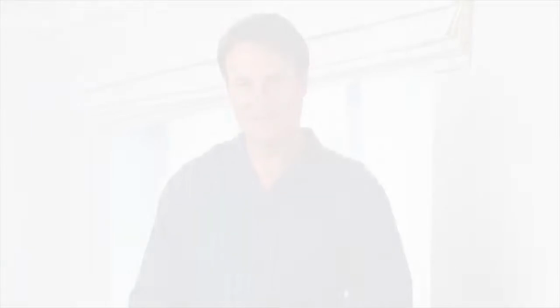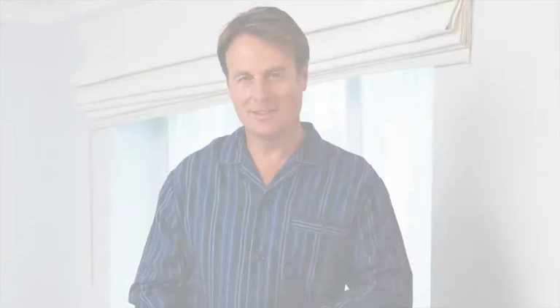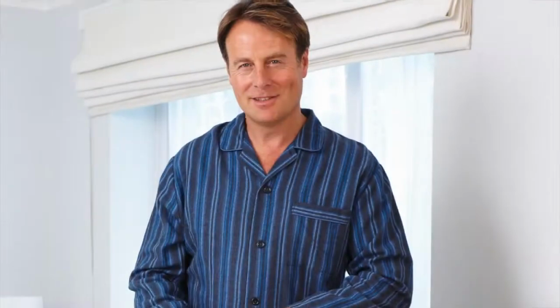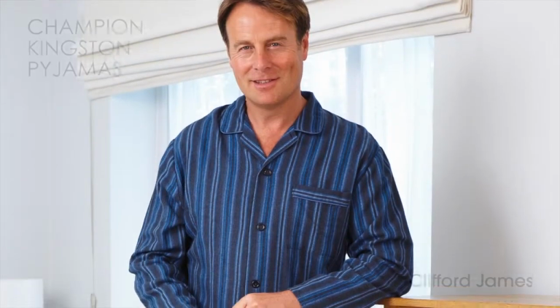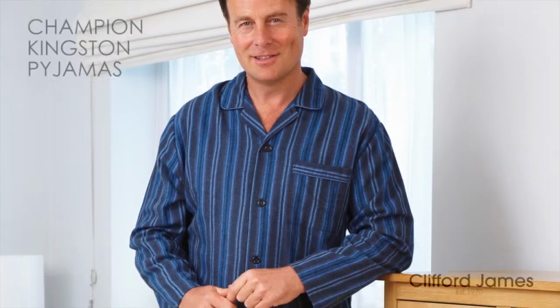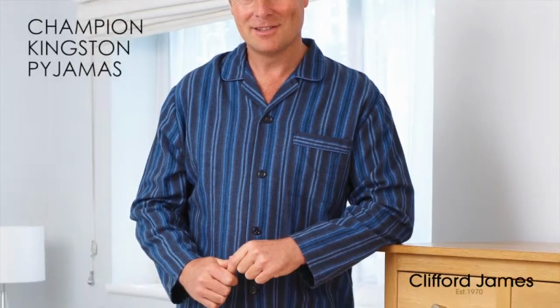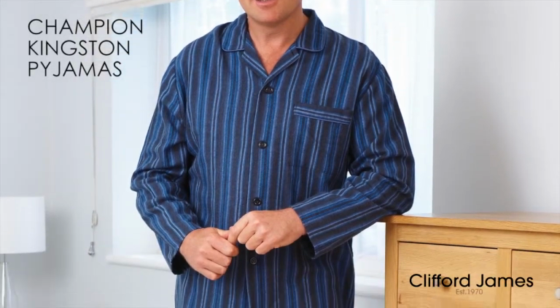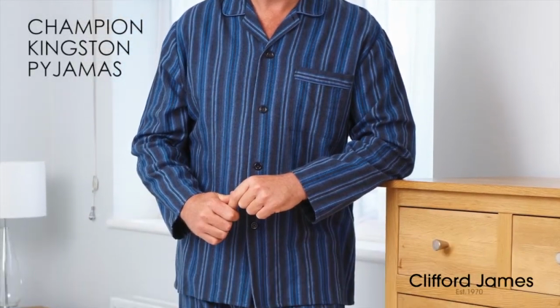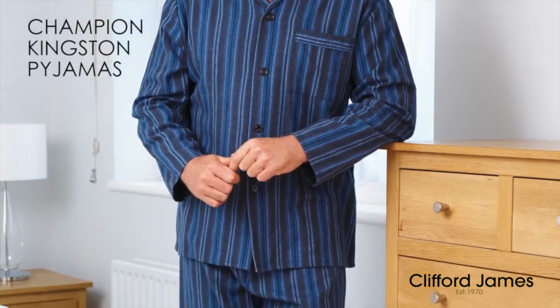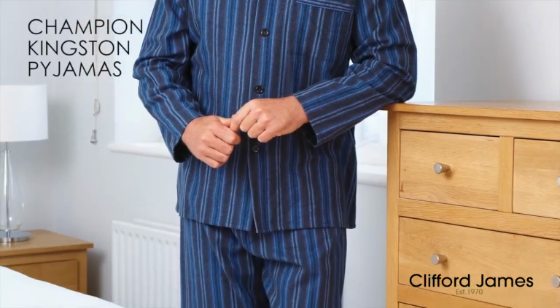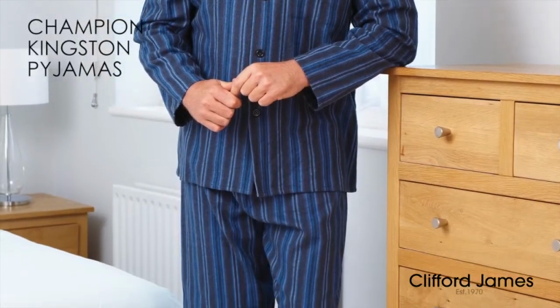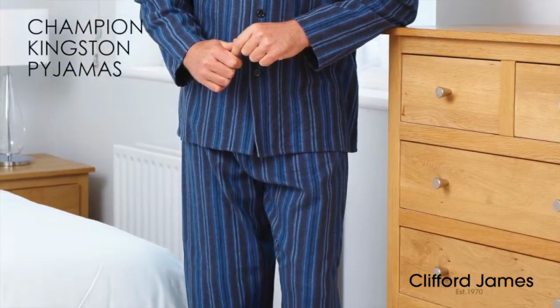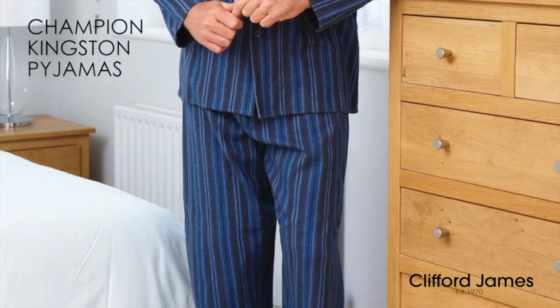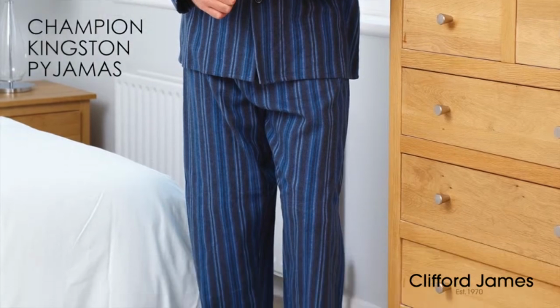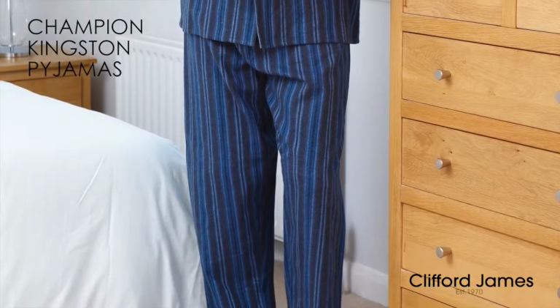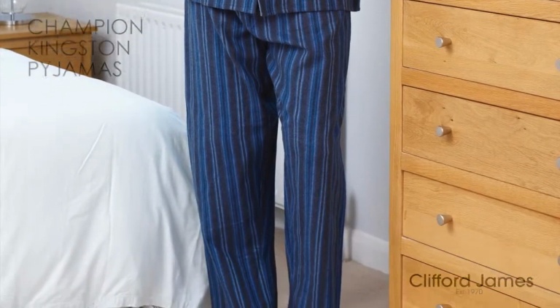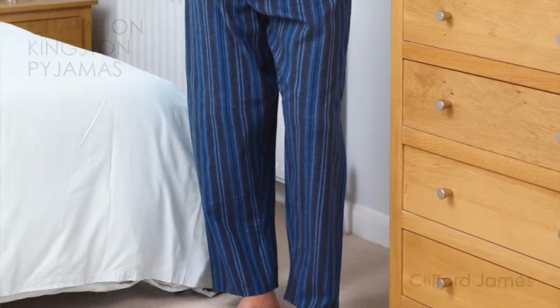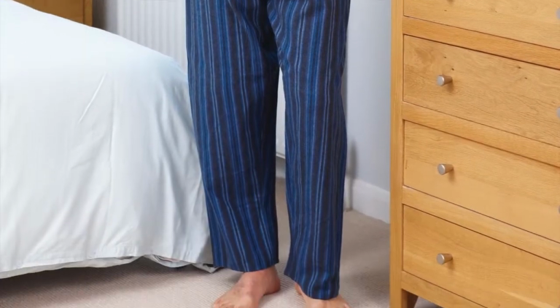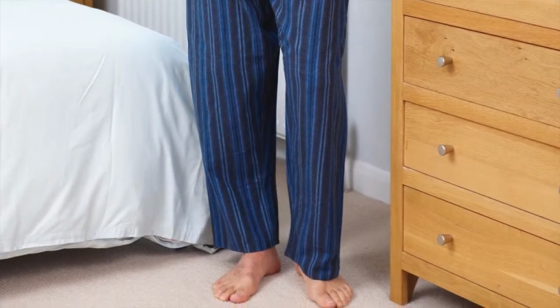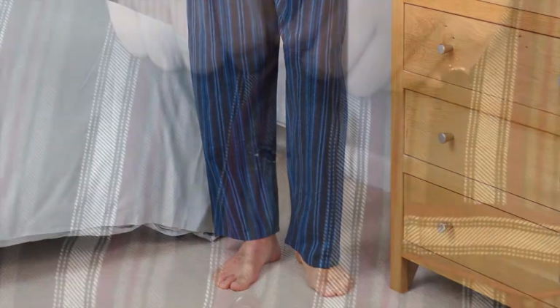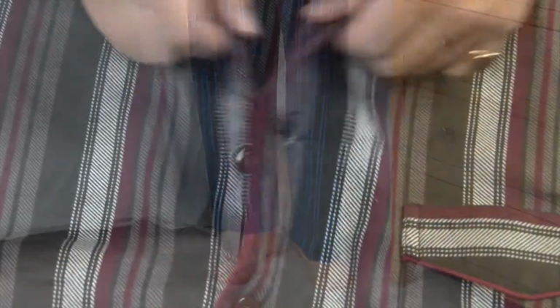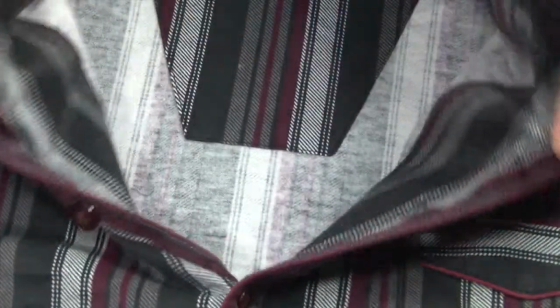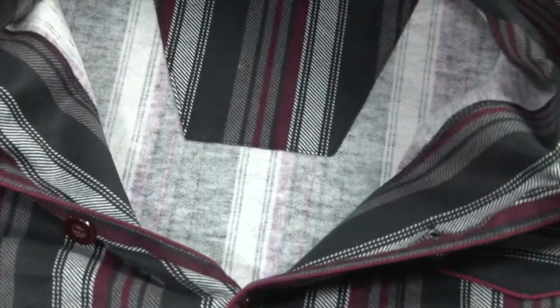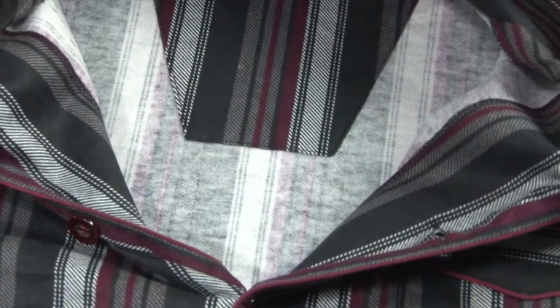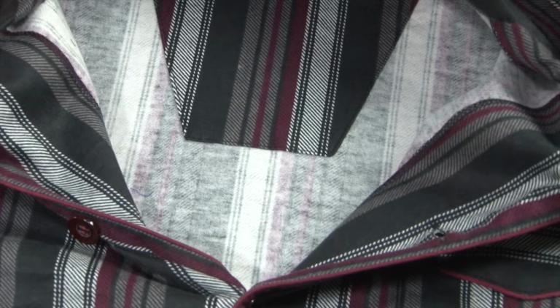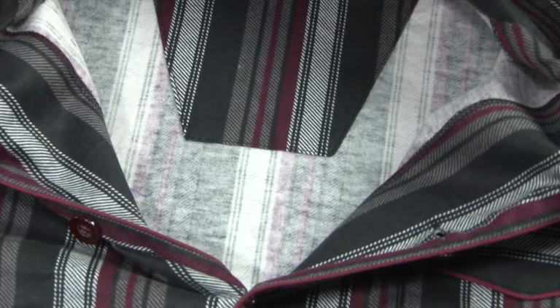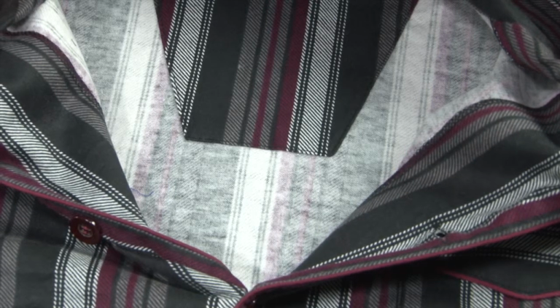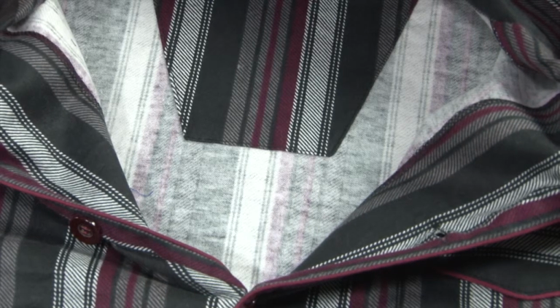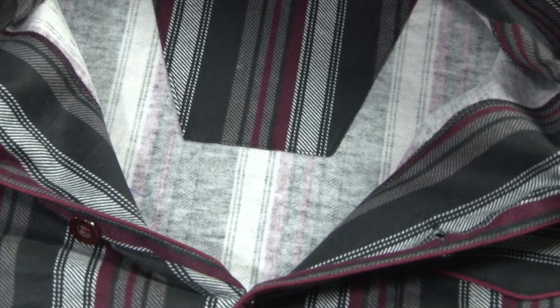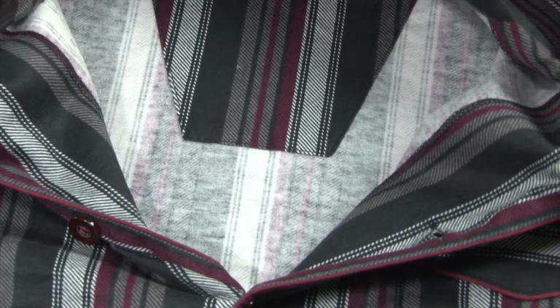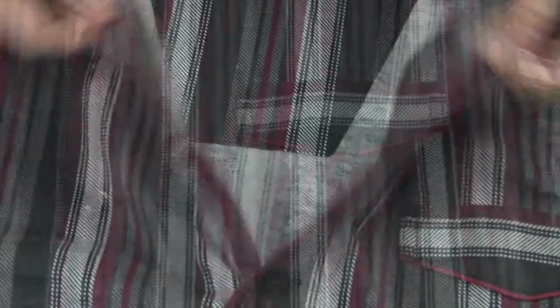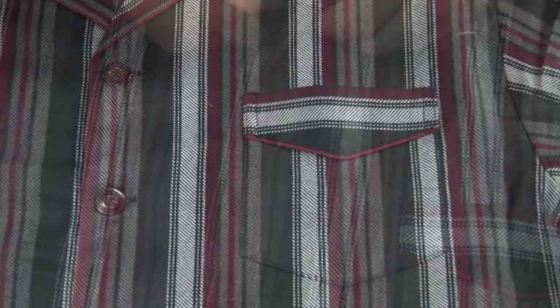Here are our Champion brand Kingston pyjamas in burgundy or blue. A classic pyjama offering warmth and comfort. A feature of these pyjamas is the brushed cotton inside — soft, warm and comfortable.